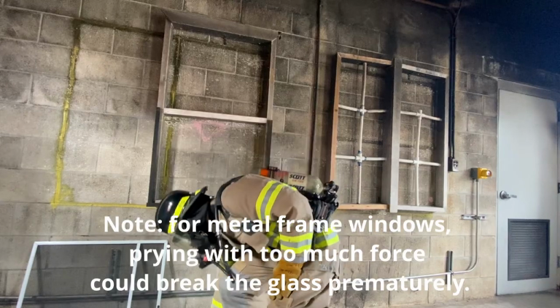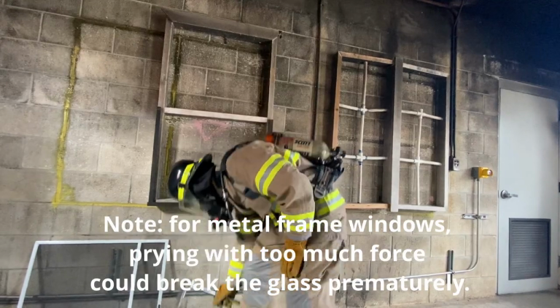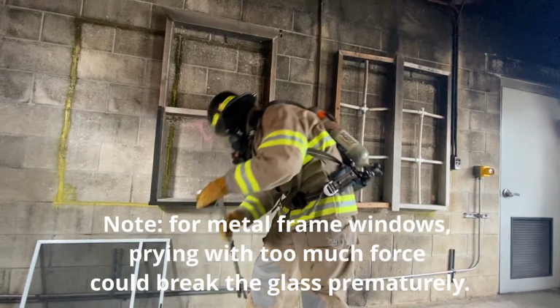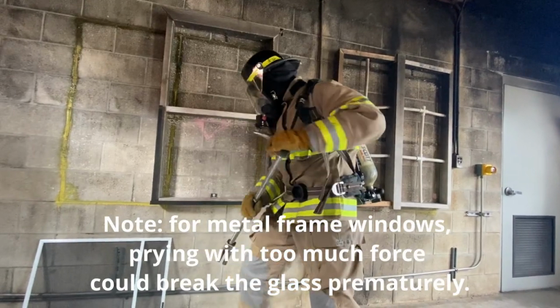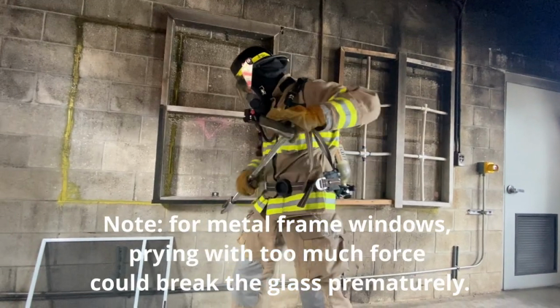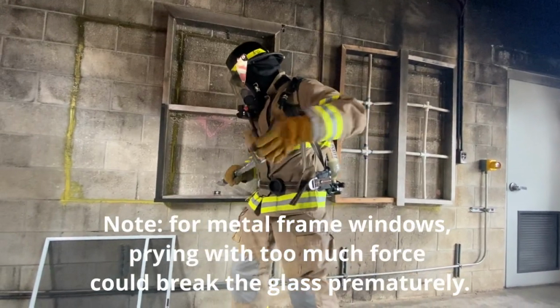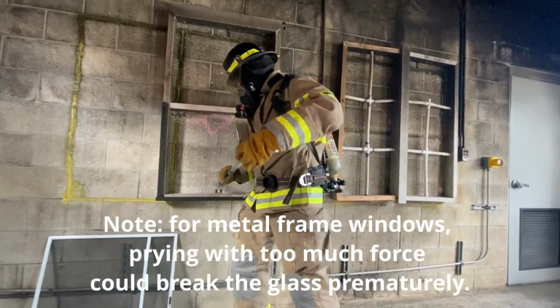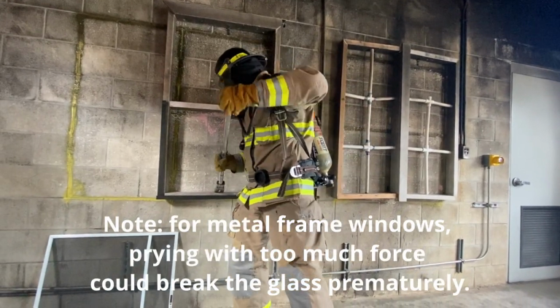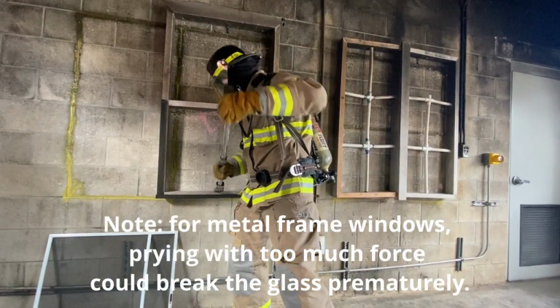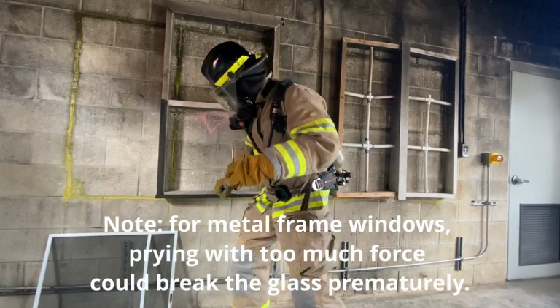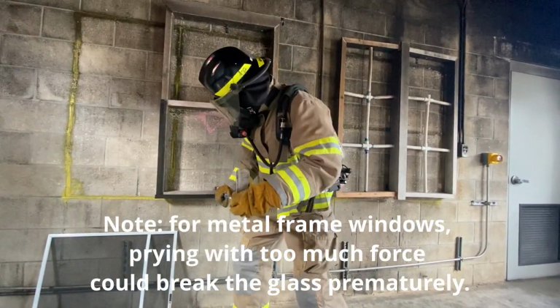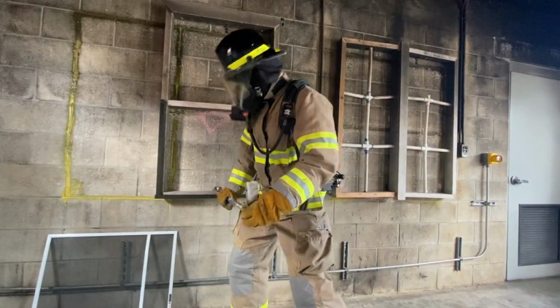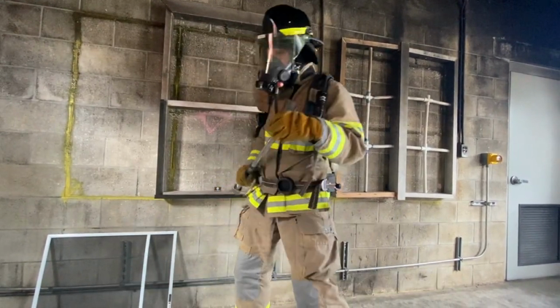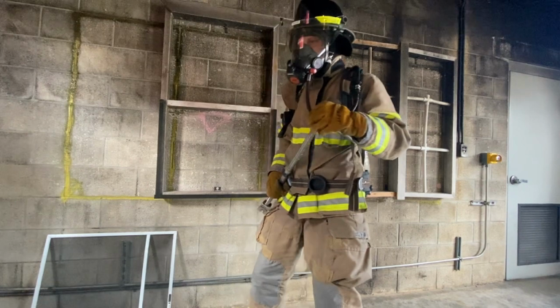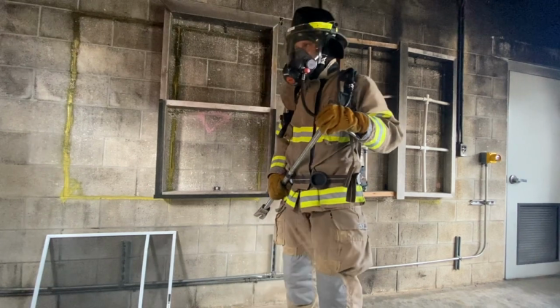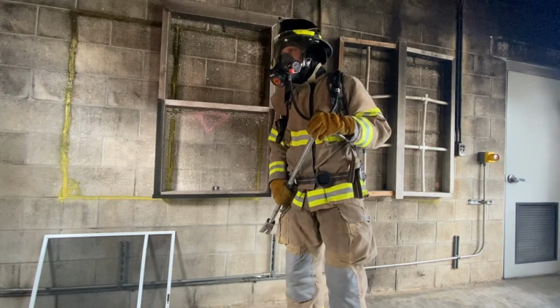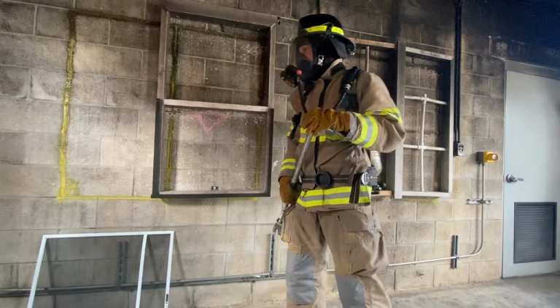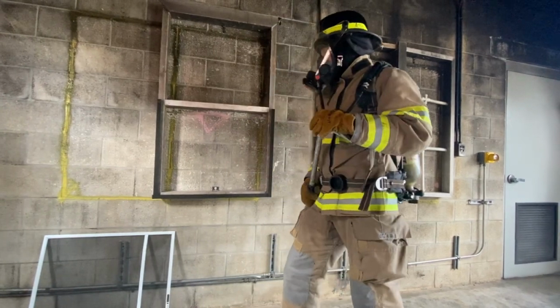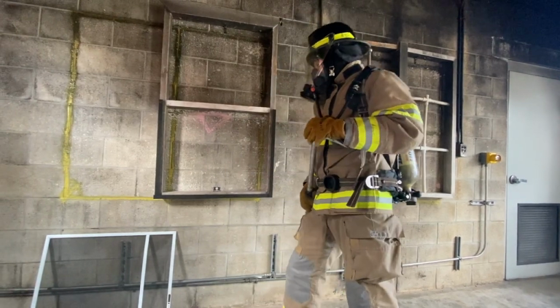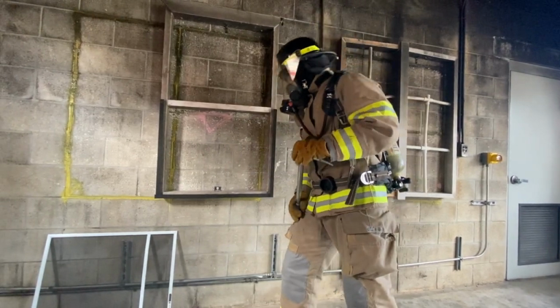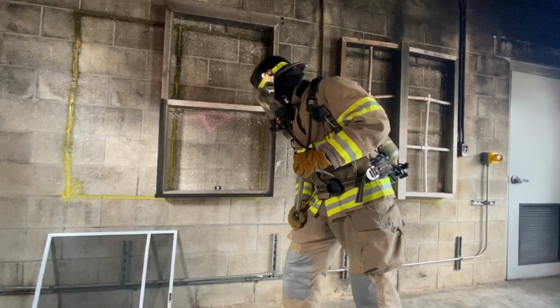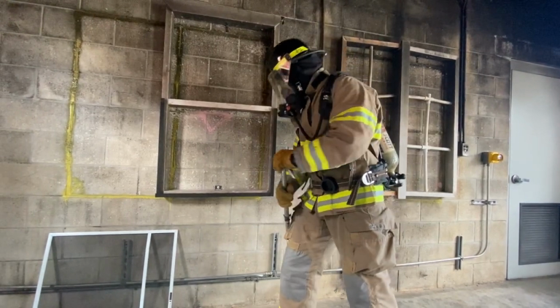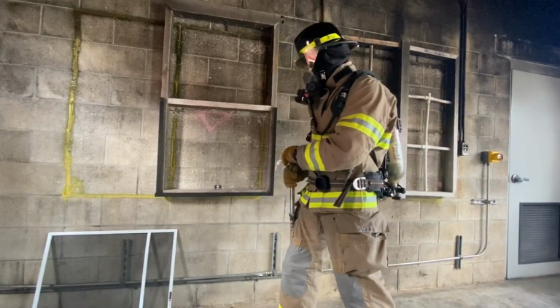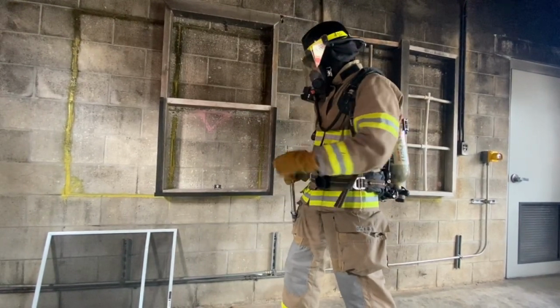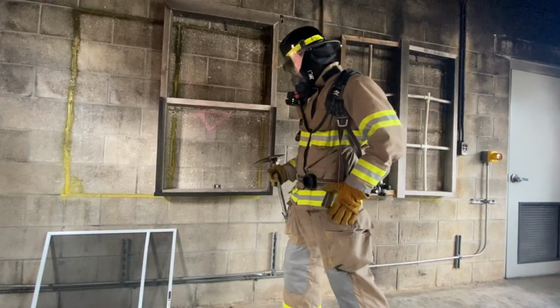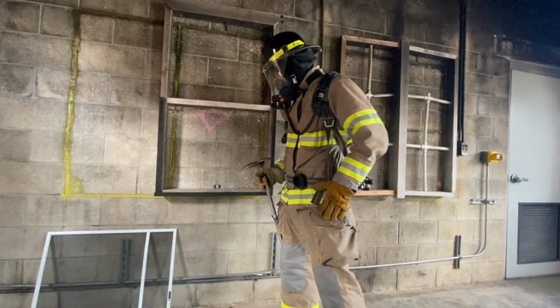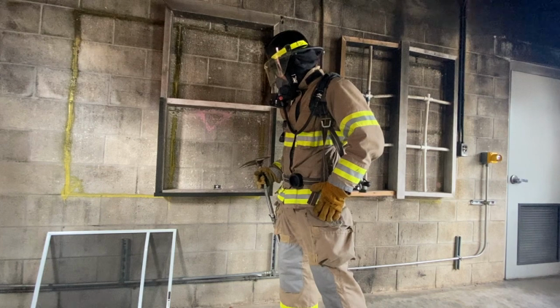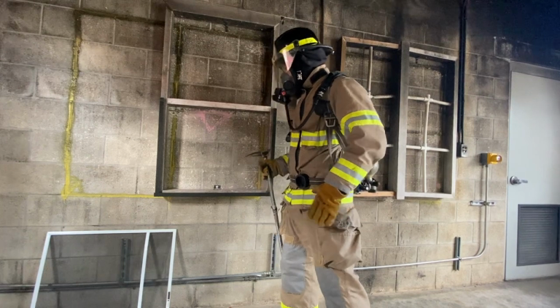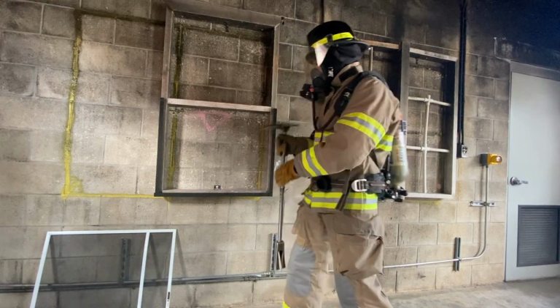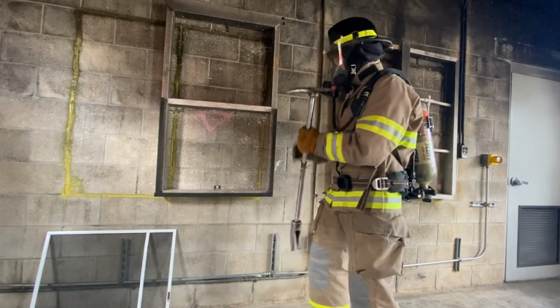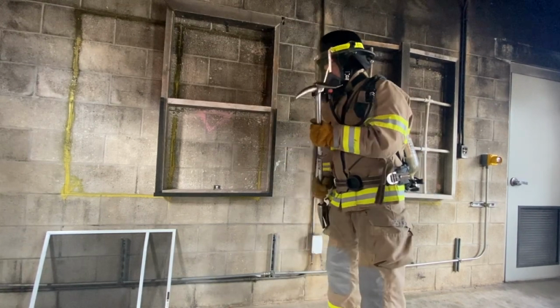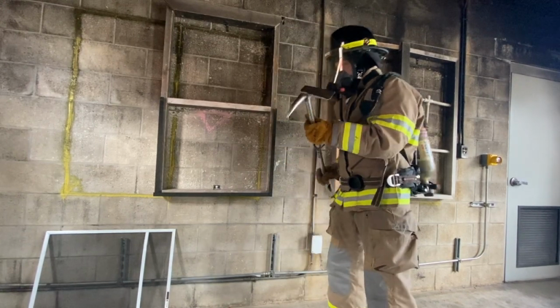Pry upward in the center of the bottom sash. This should dislodge the locking device from the wood sash, allowing the window to open. If unsuccessful, stand on the windward side of the window and break the lower pane.